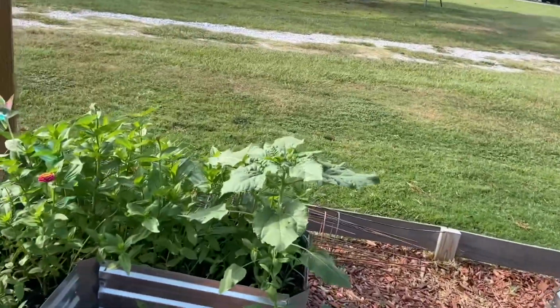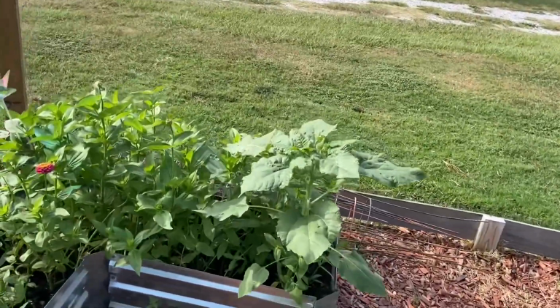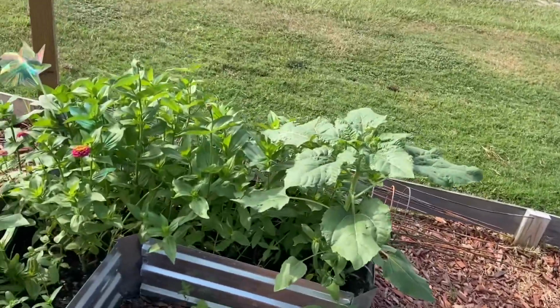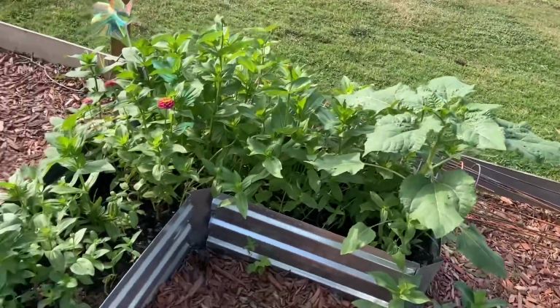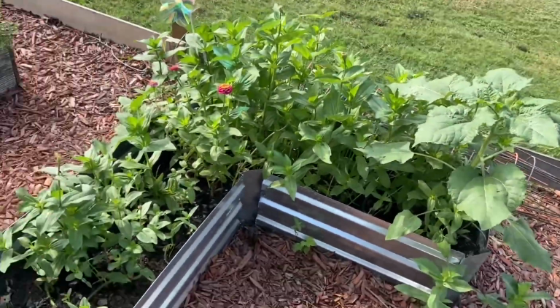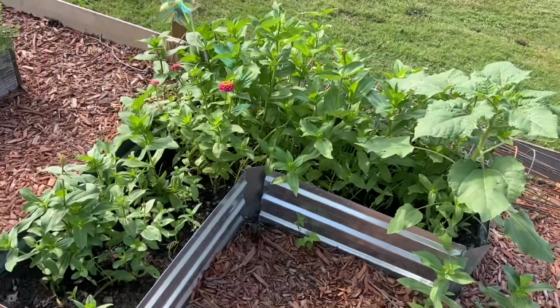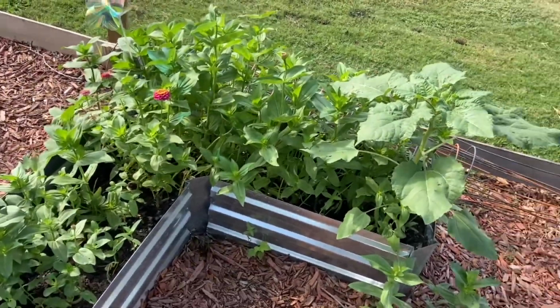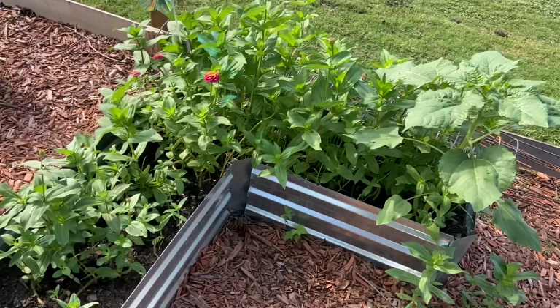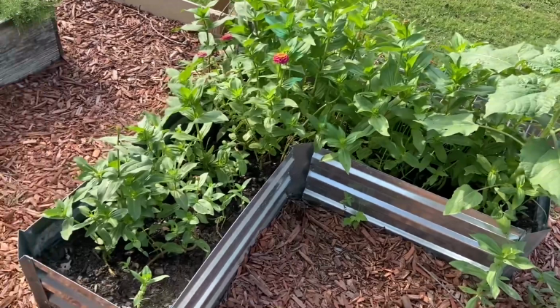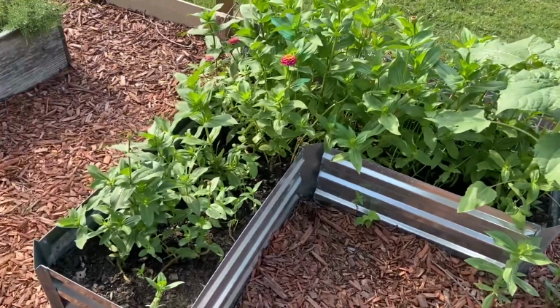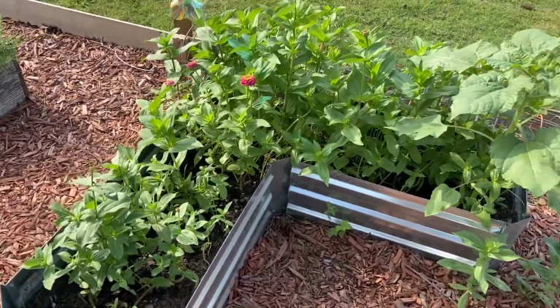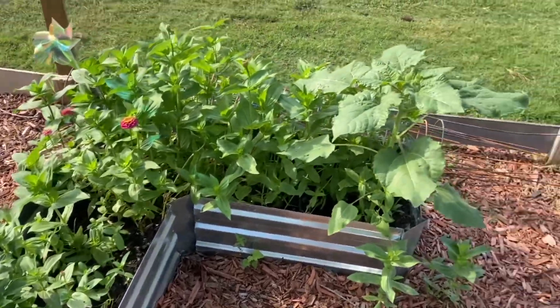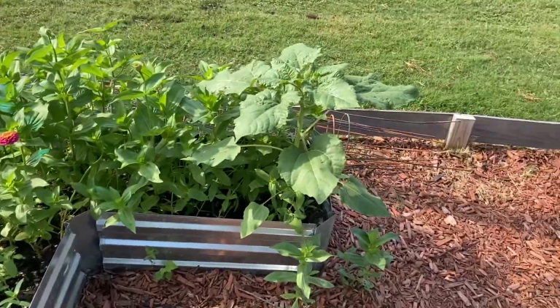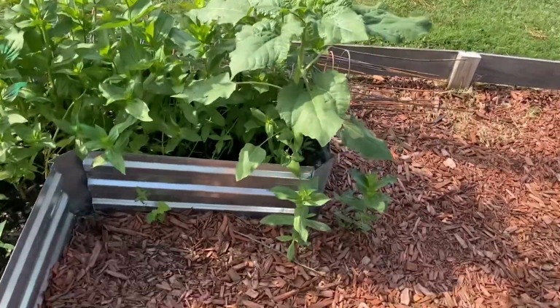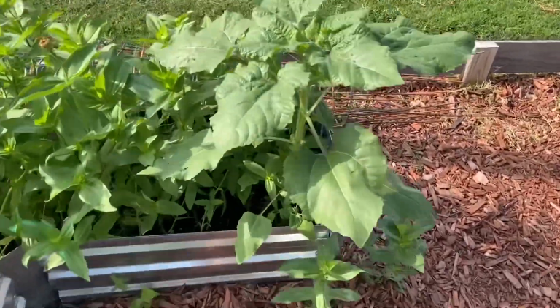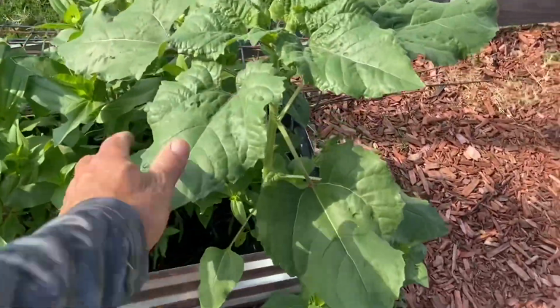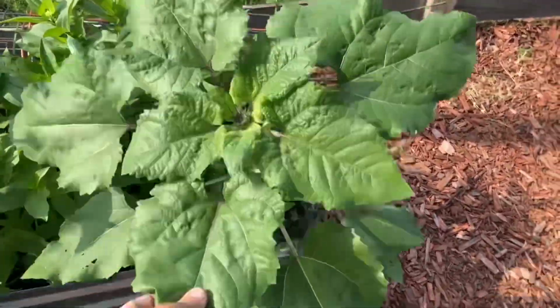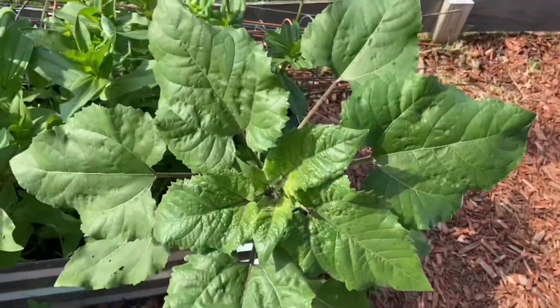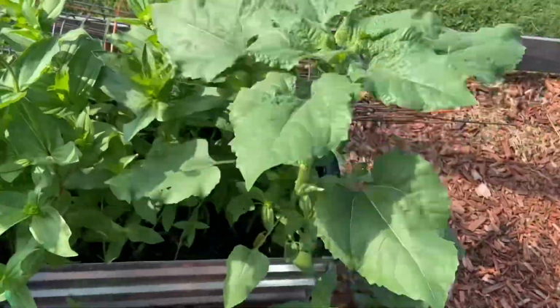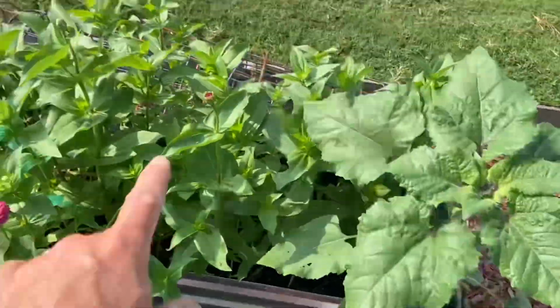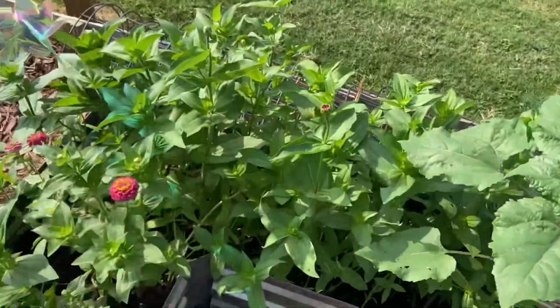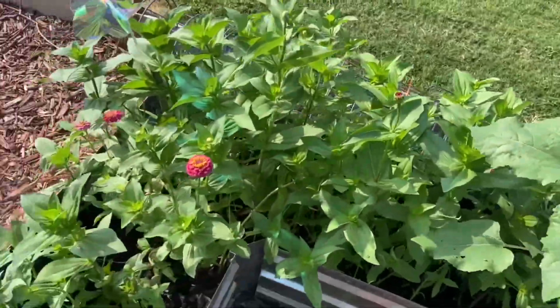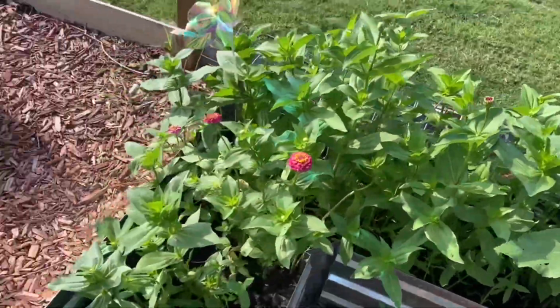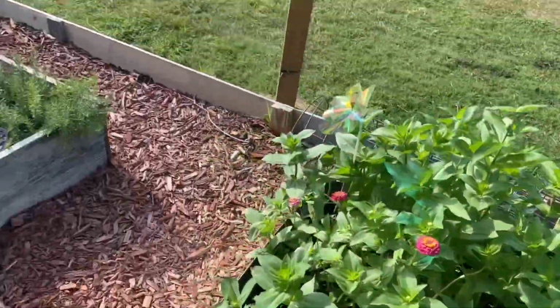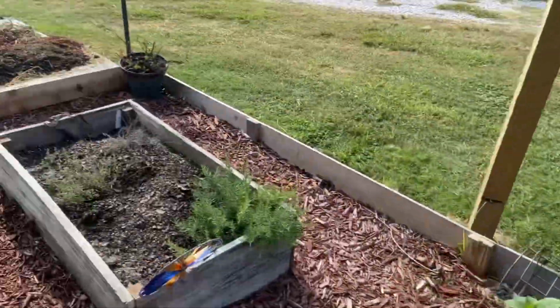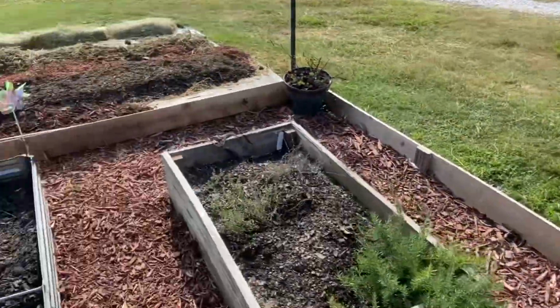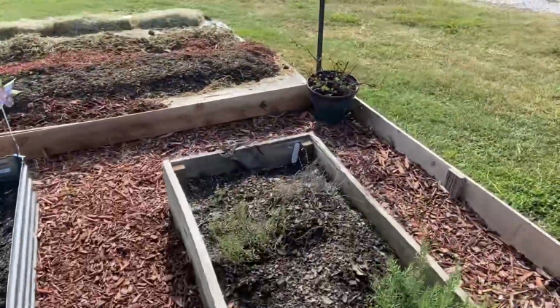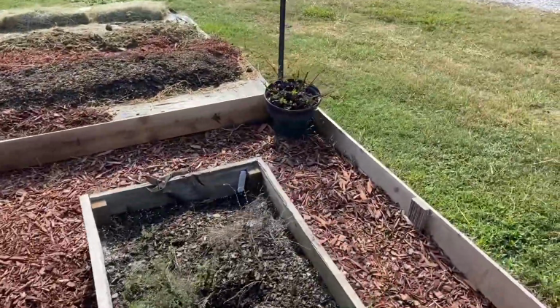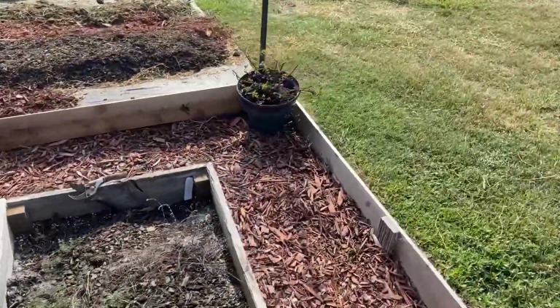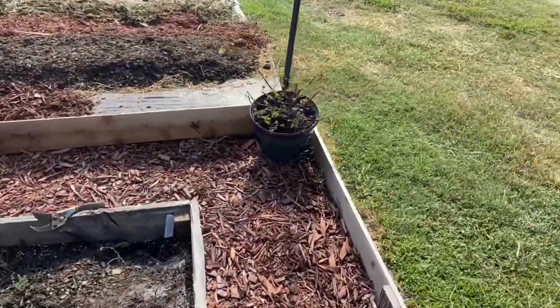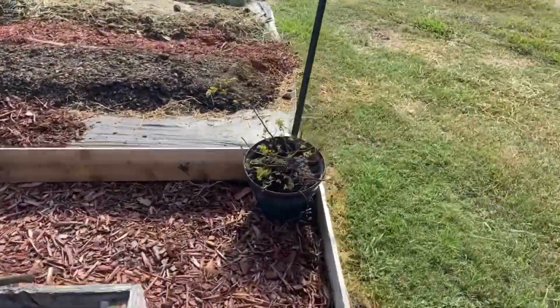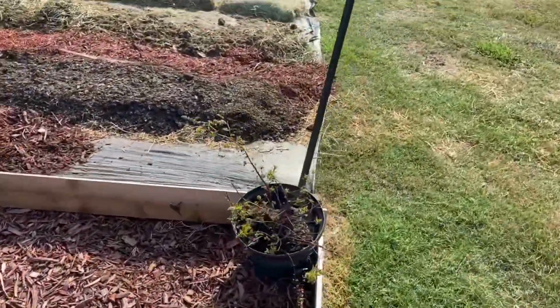We had zinnias and sunflowers in here, we pulled all those up, and they reseeded themselves. We've got a sunflower coming up and these zinnias. But what we're doing over here is making some raised bed rows.